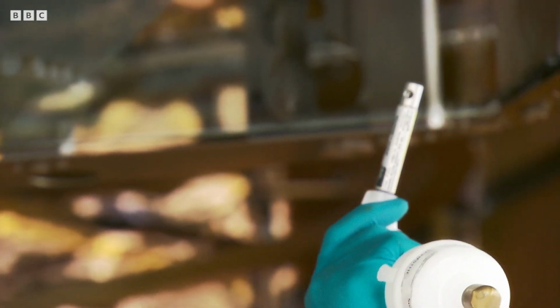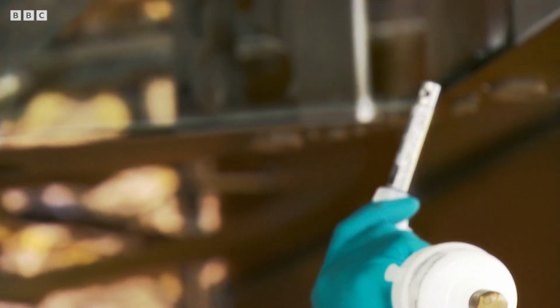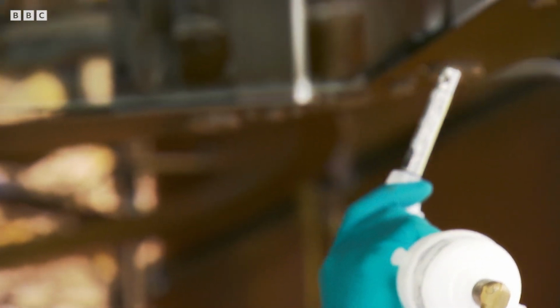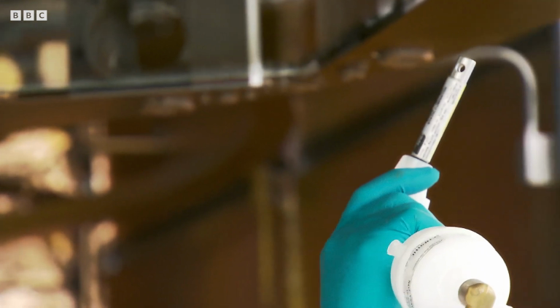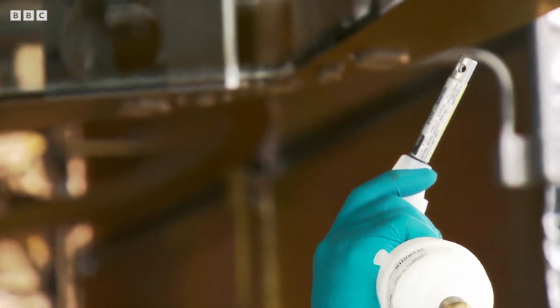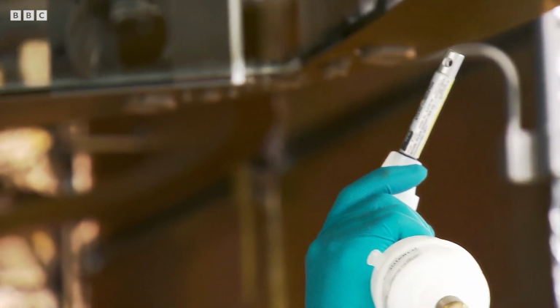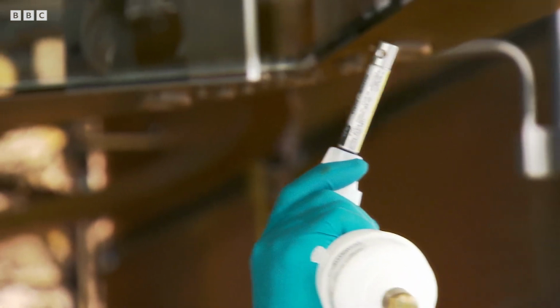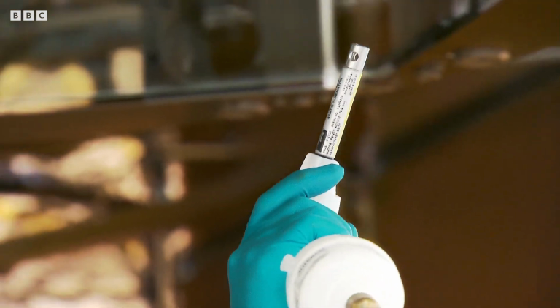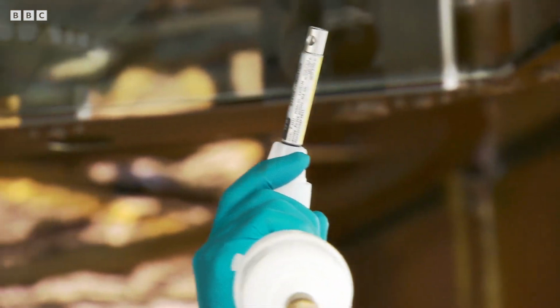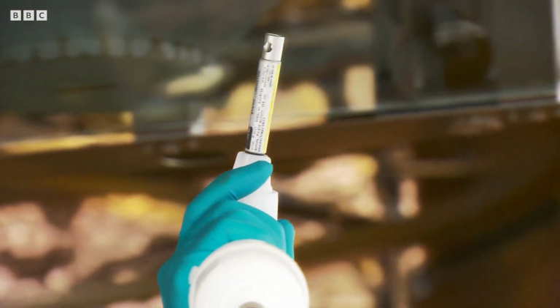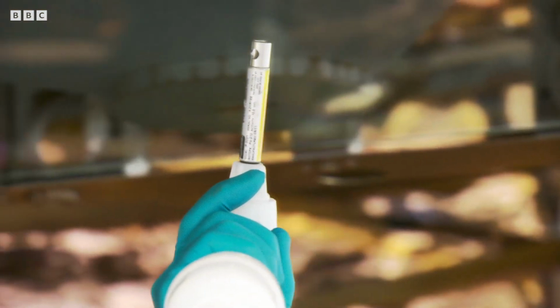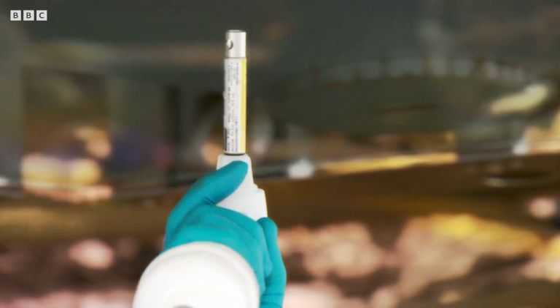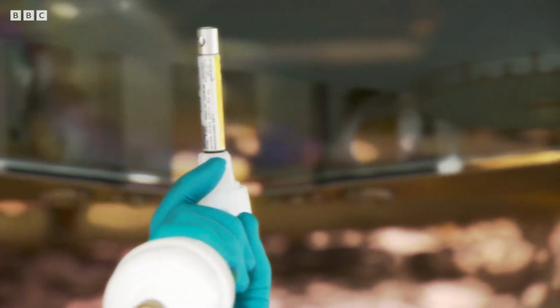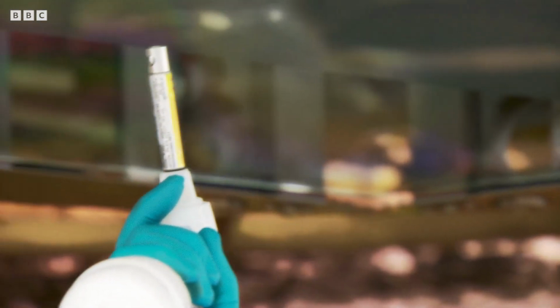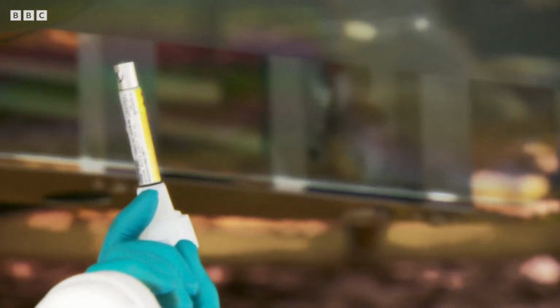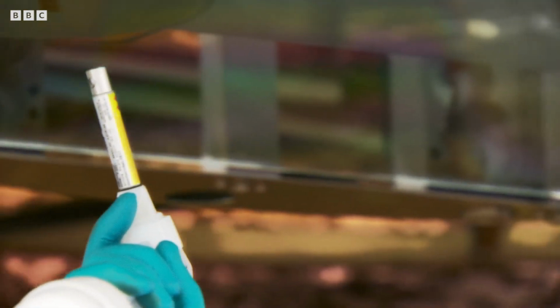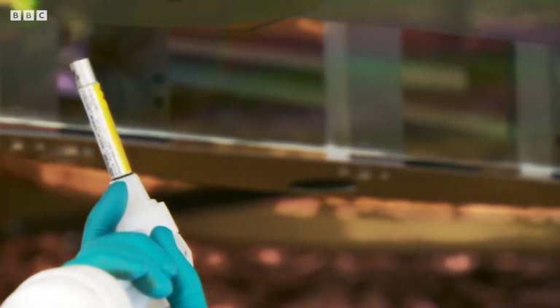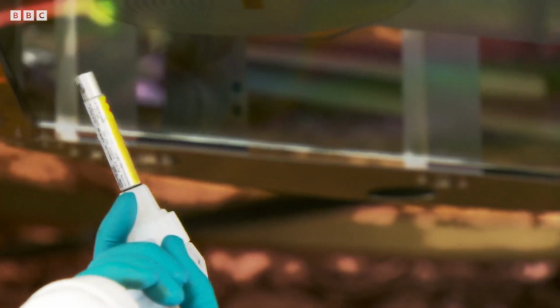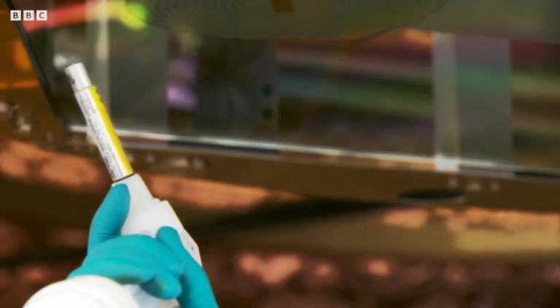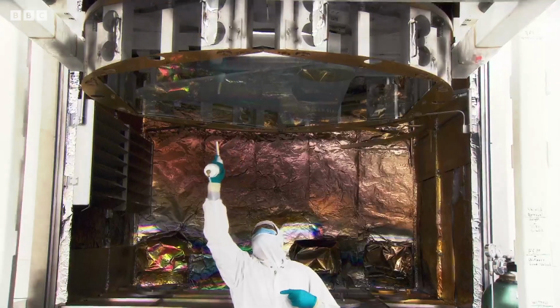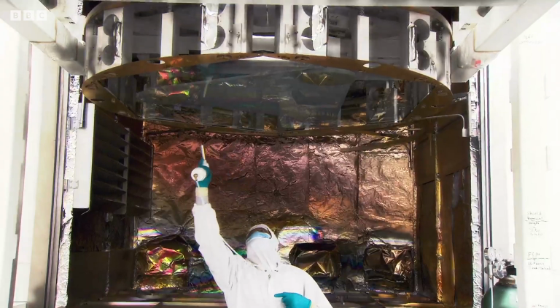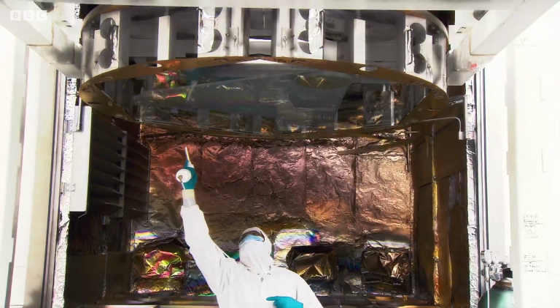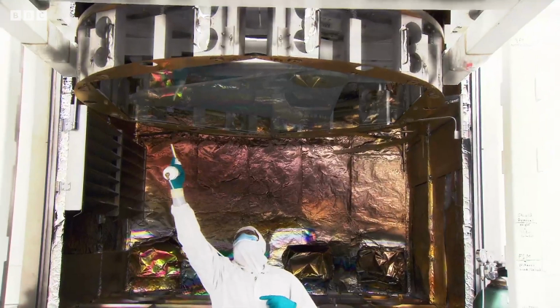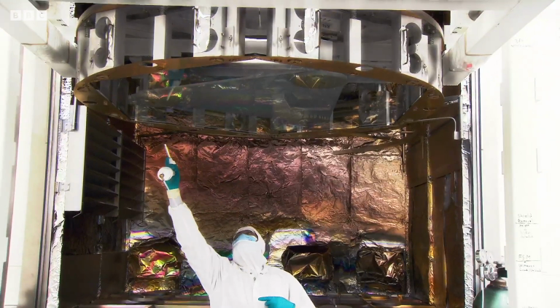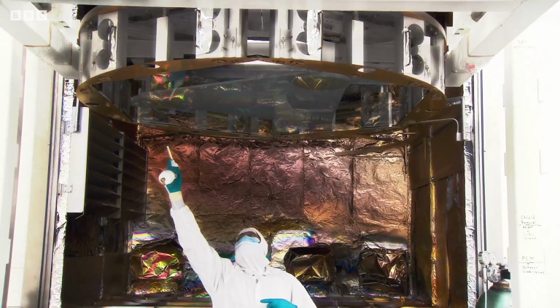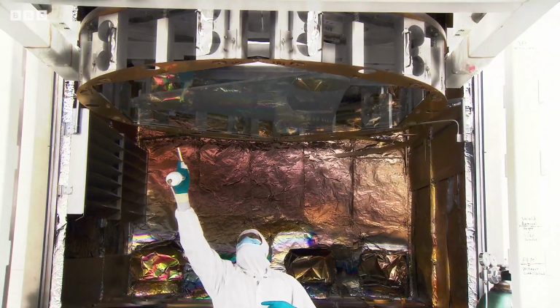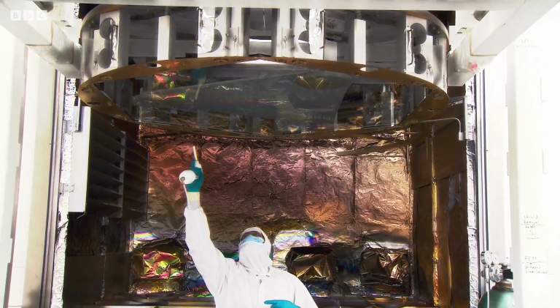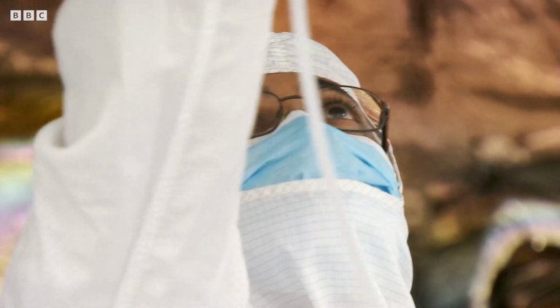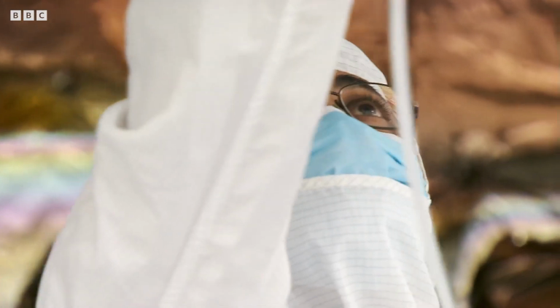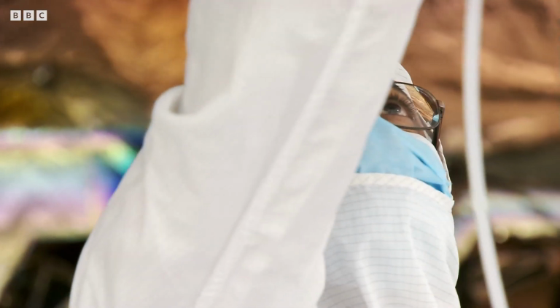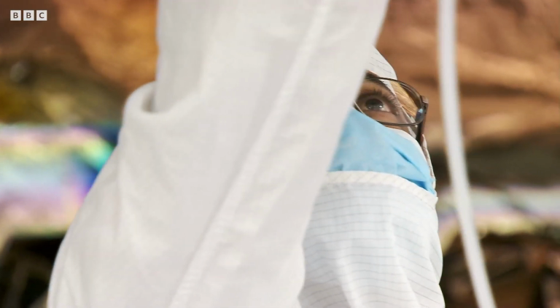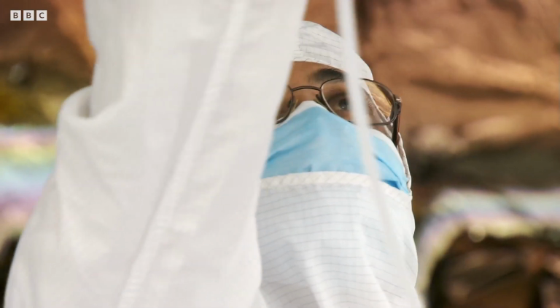That gun has dry ionised nitrogen gas — he's blowing the surface off. So this is our last chance to blow off any last remaining particles before it goes in the chamber.